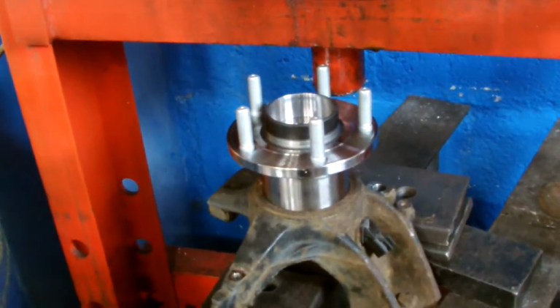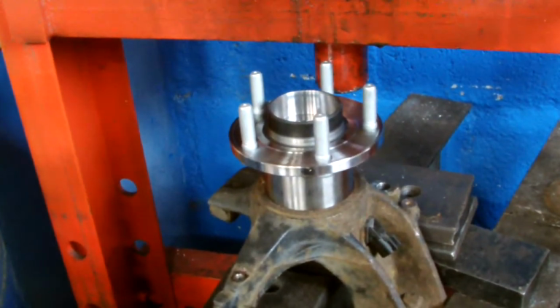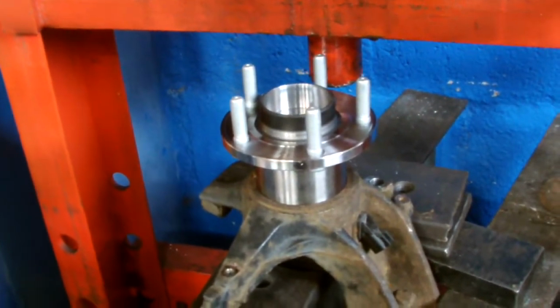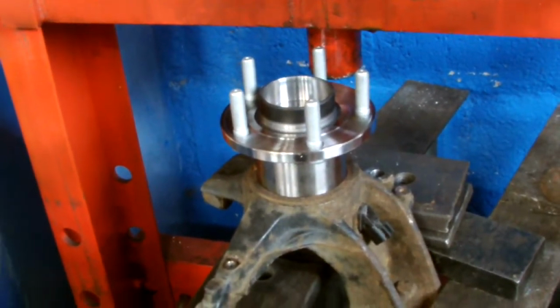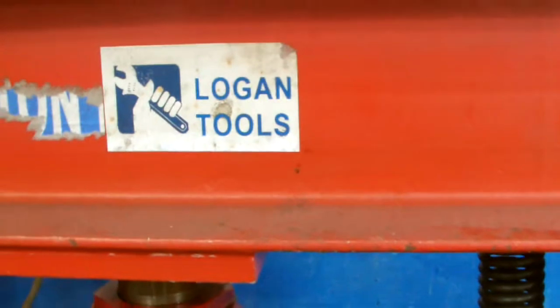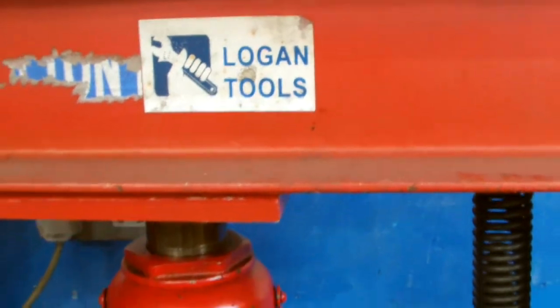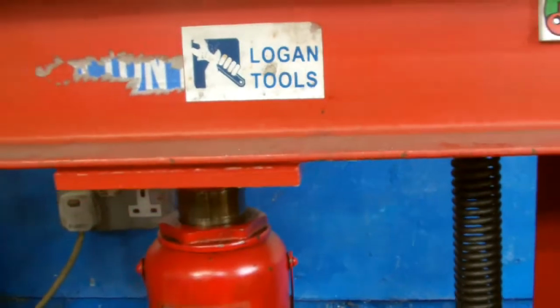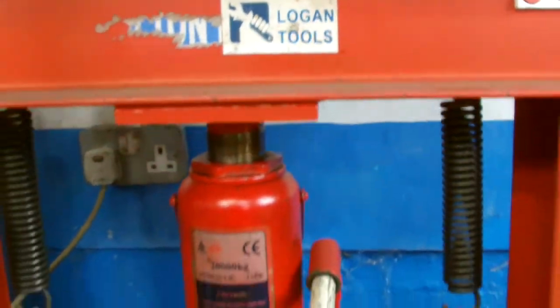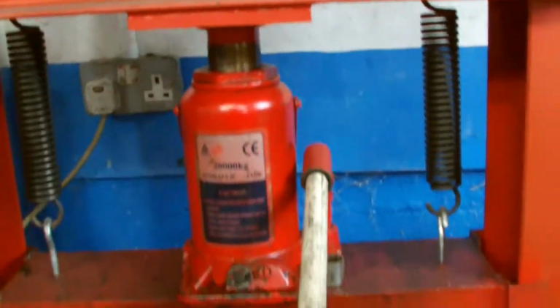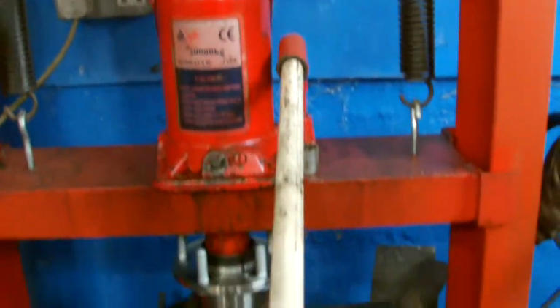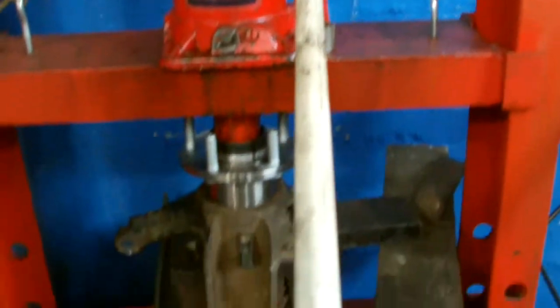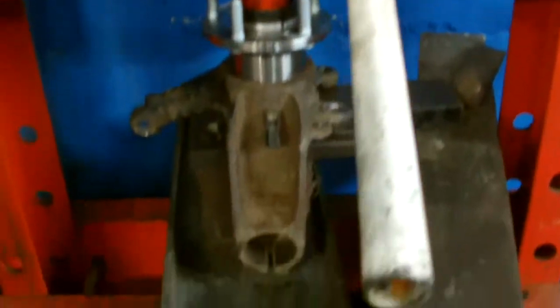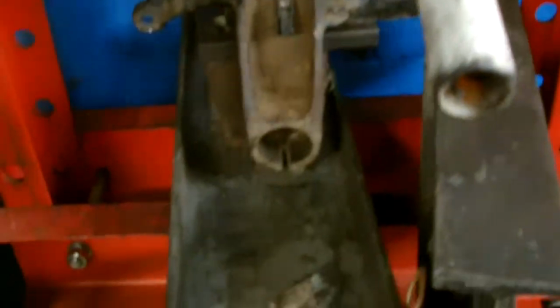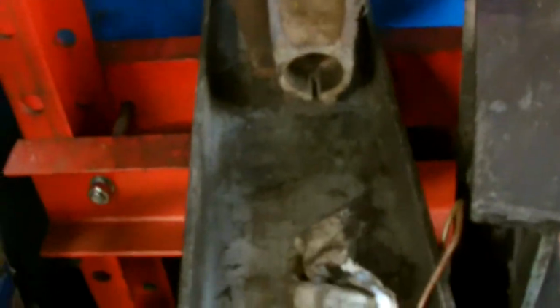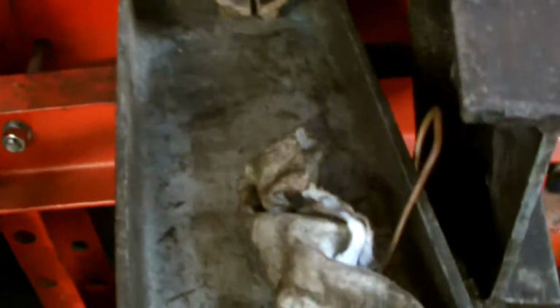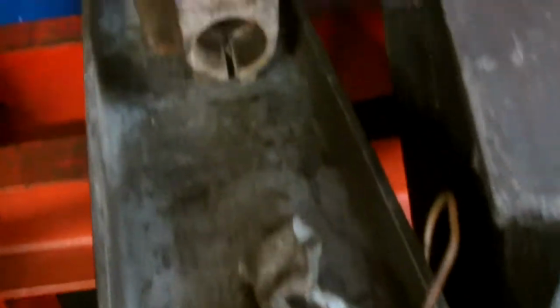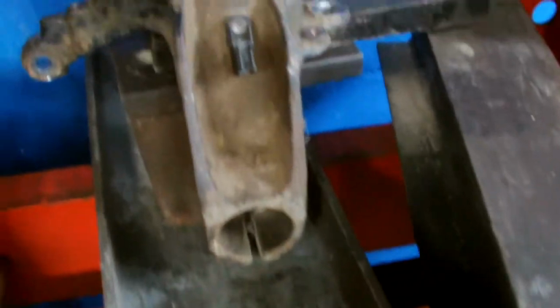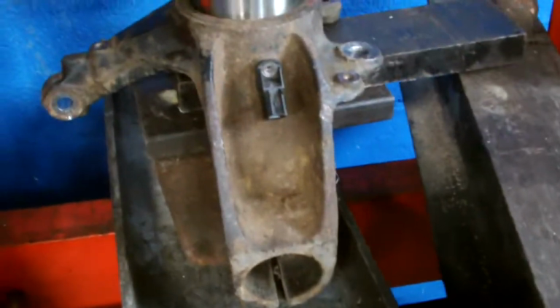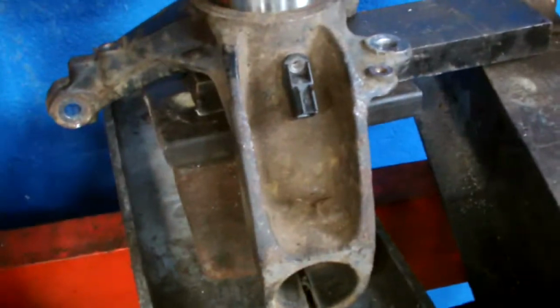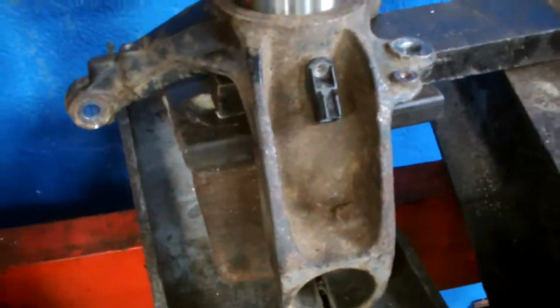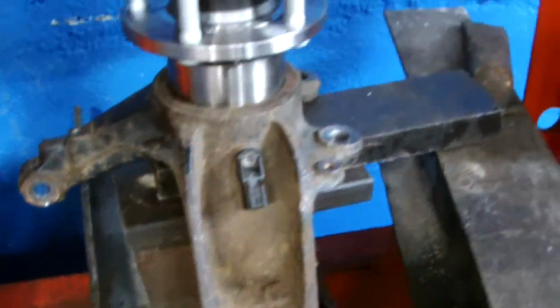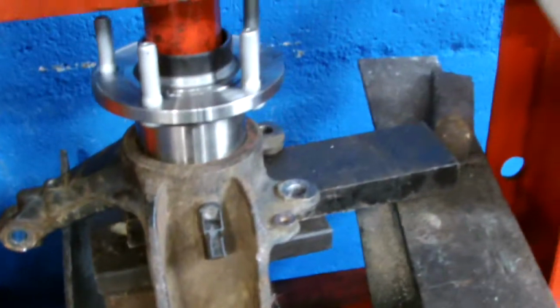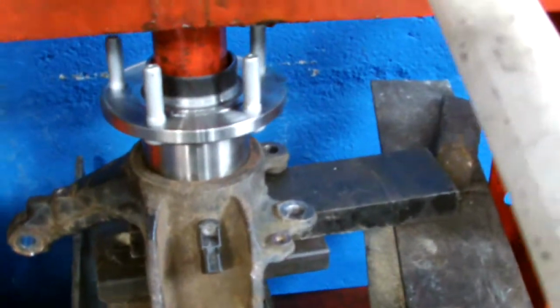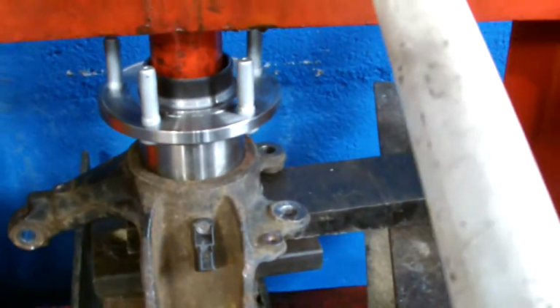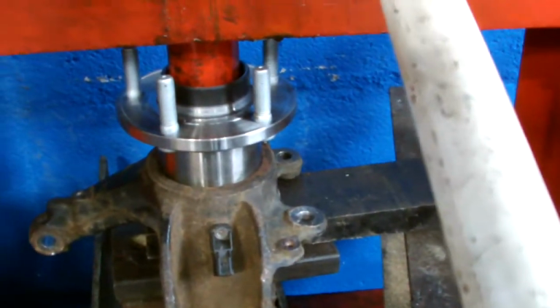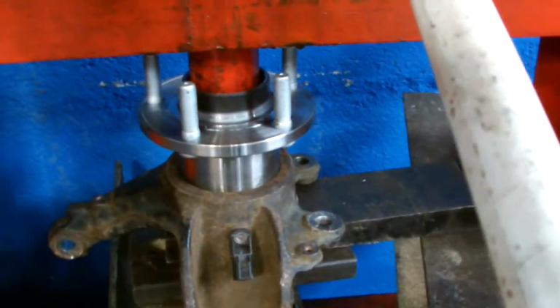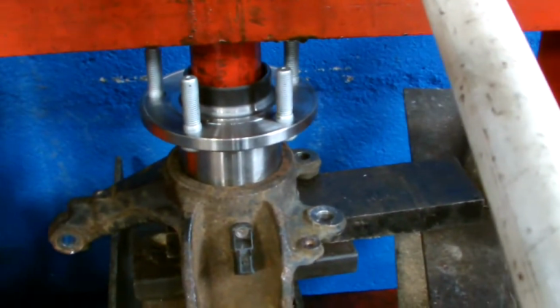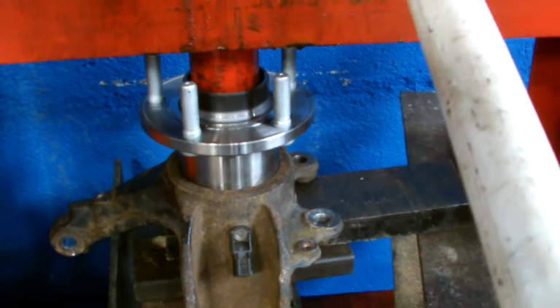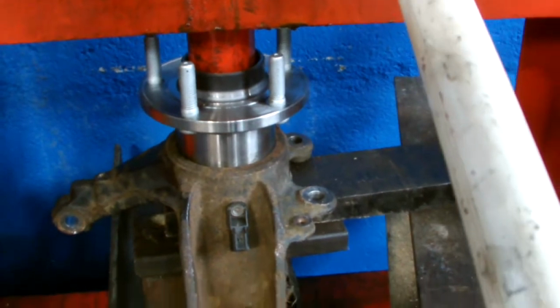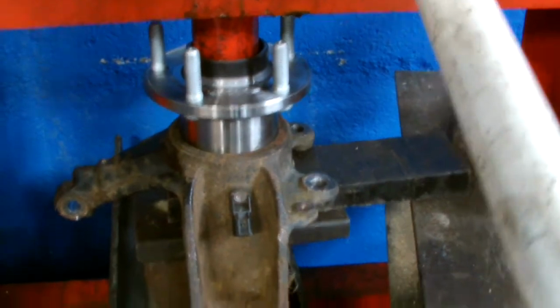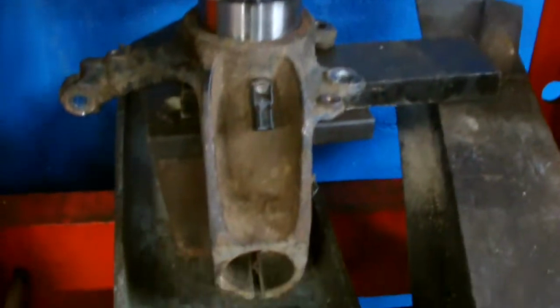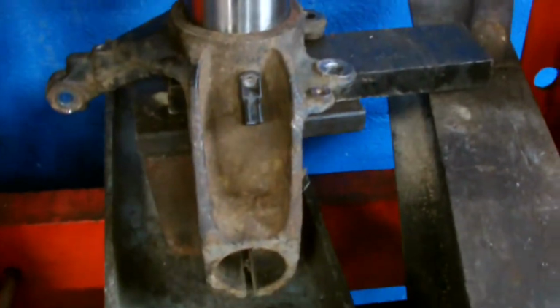Now we have our press all set up here and the jig is set up at the bottom here. It's using a weight there to get the center line, so we're all assembled and we've already pressed the bearing in again.